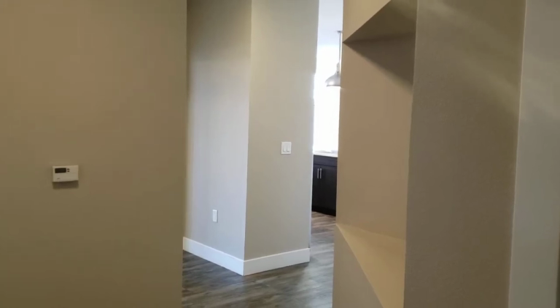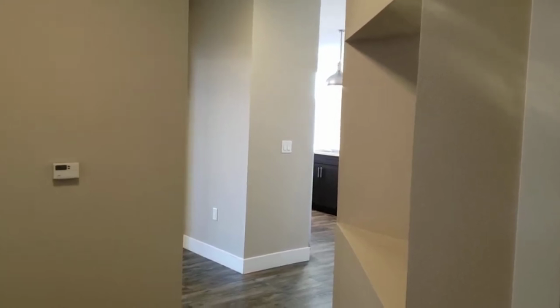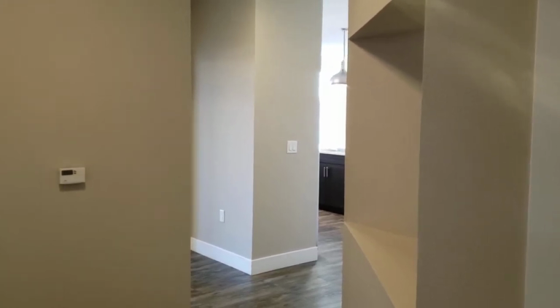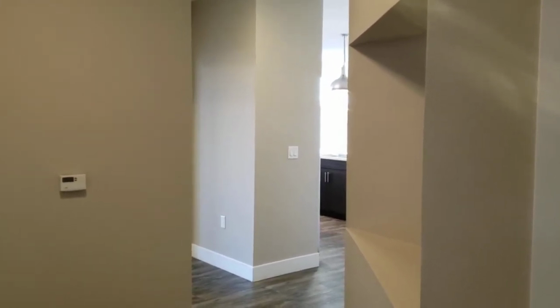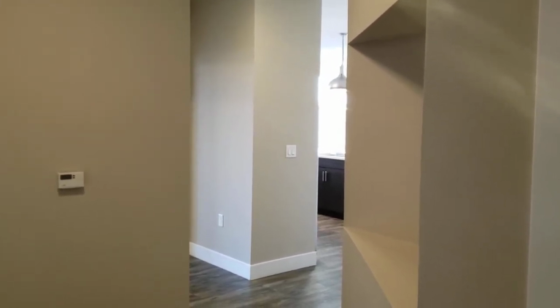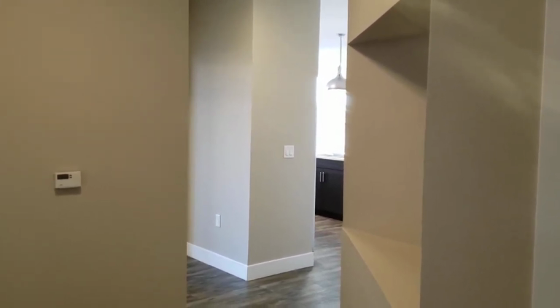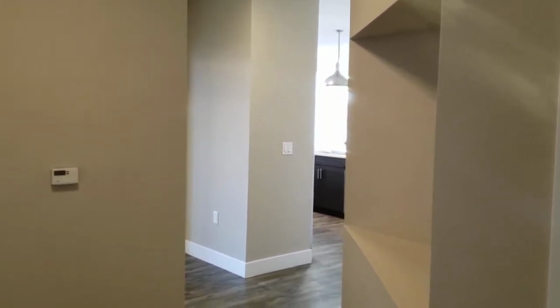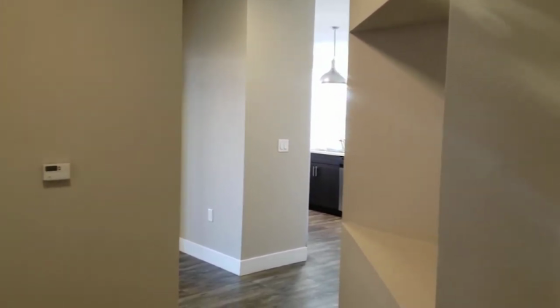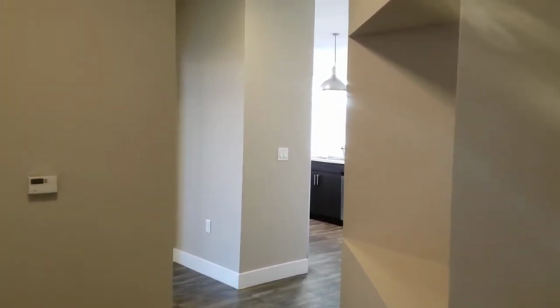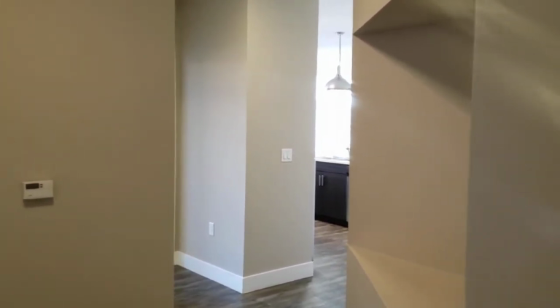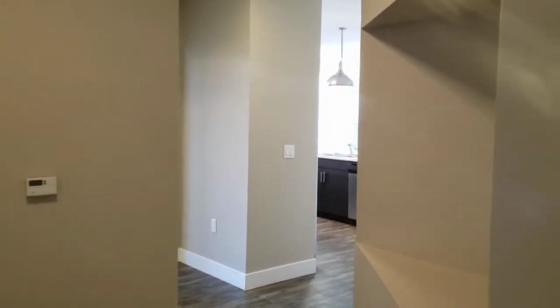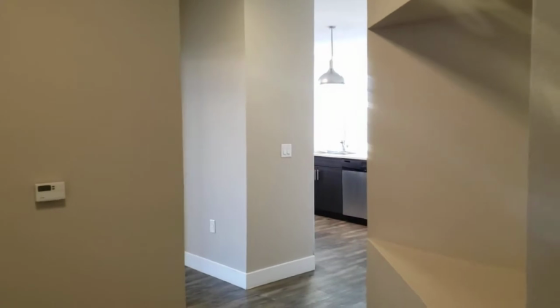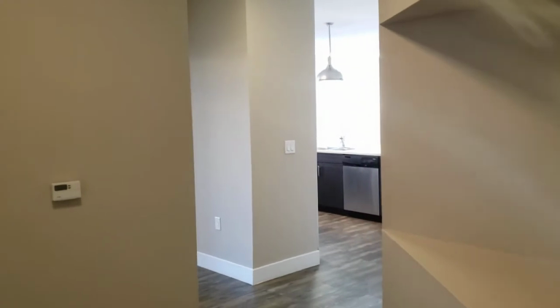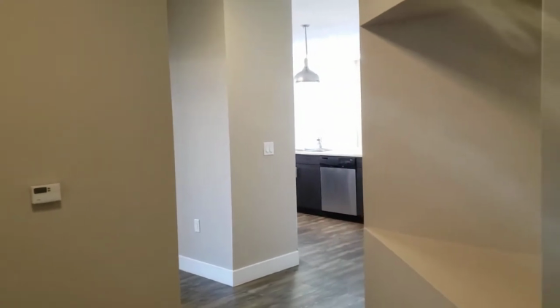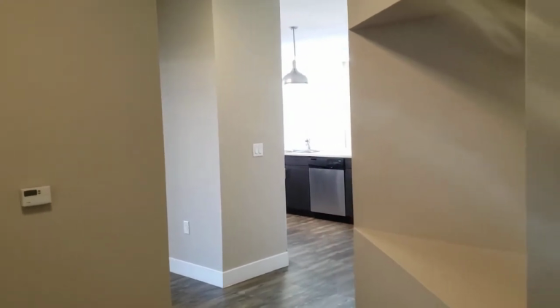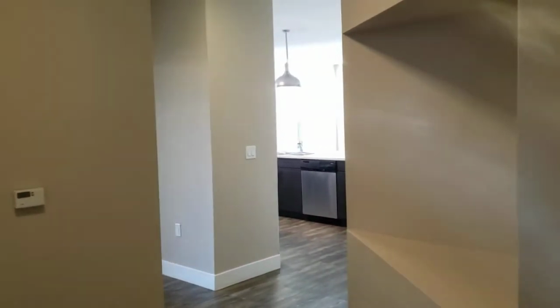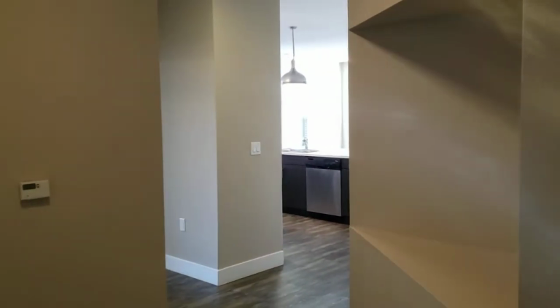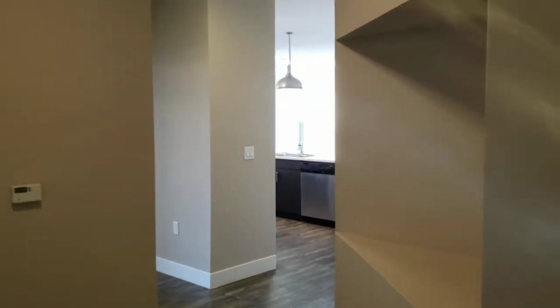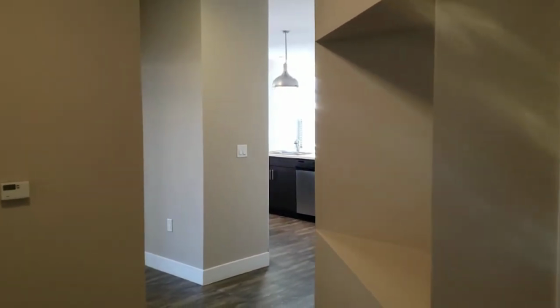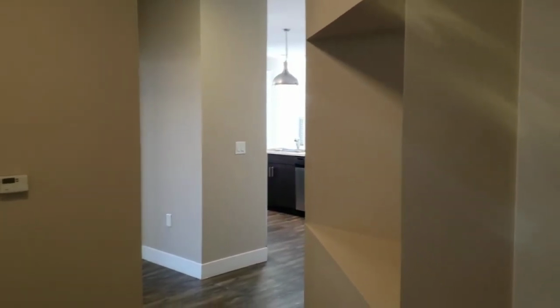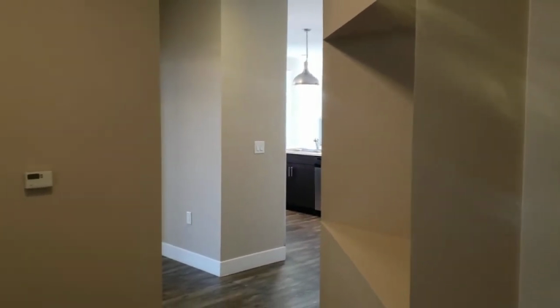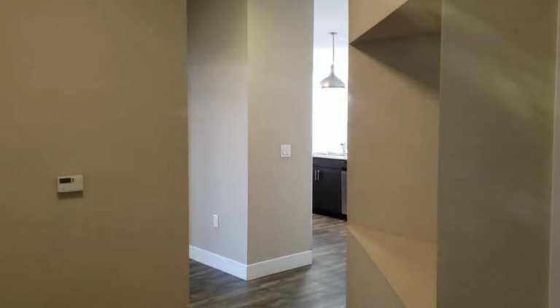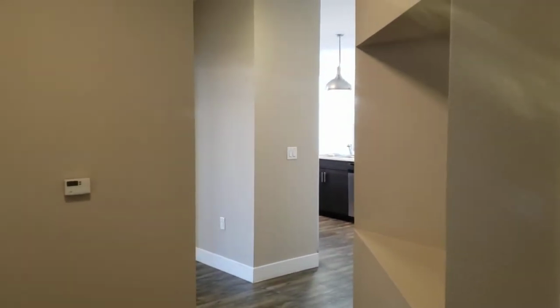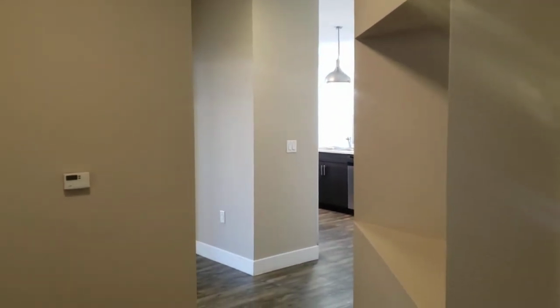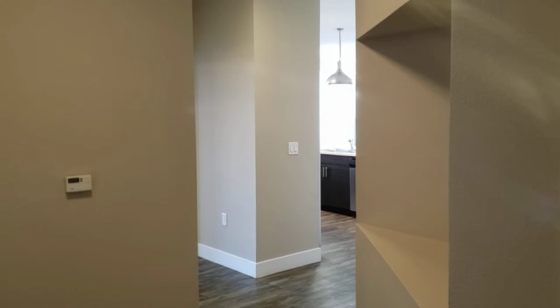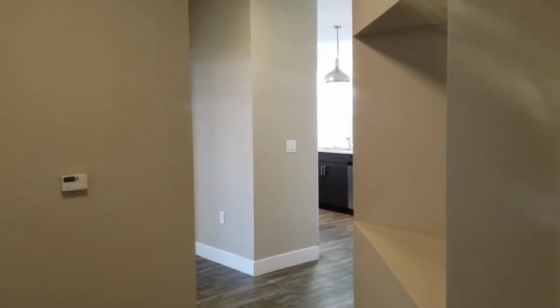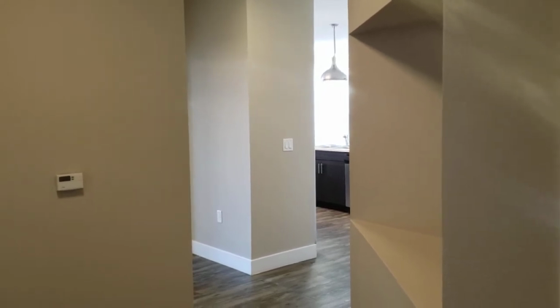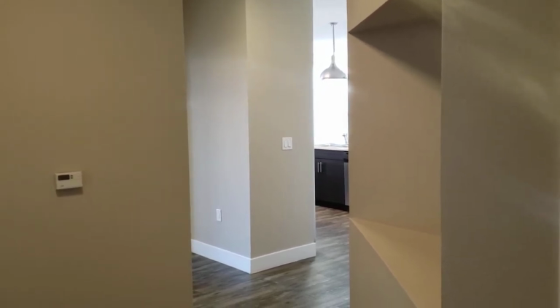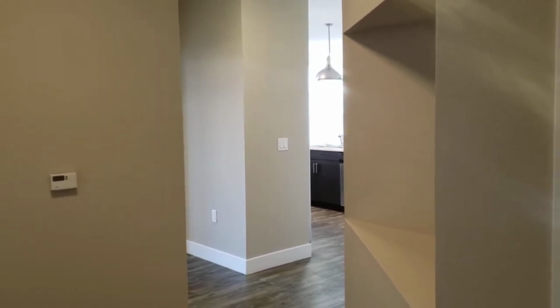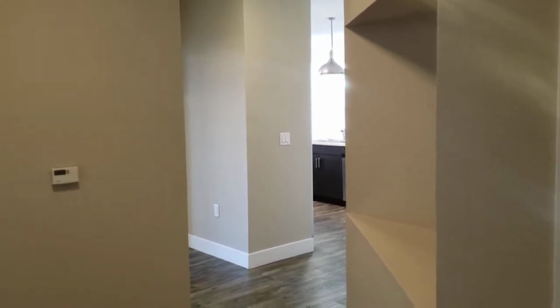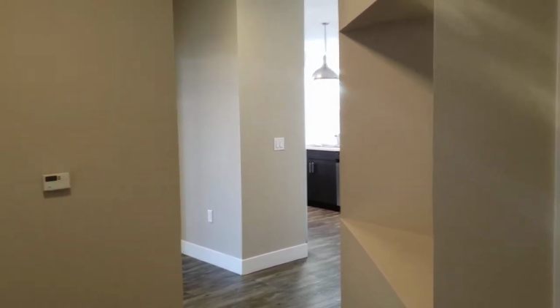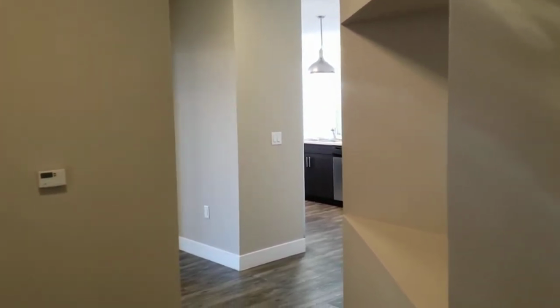Welcome to 1000 South Broadway. We're here today in our Steamboat apartment home. This is one of our largest two bedroom, two bathroom apartments — it is over 1,300 square feet.